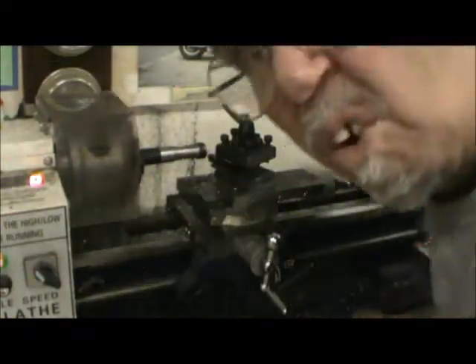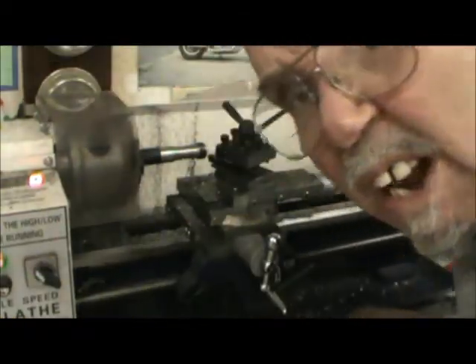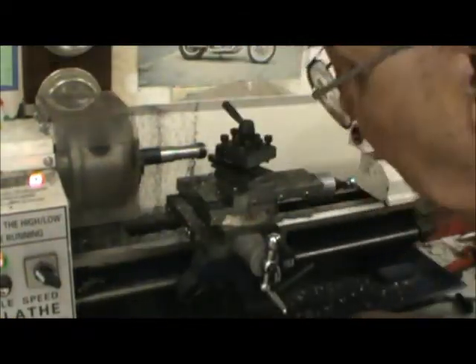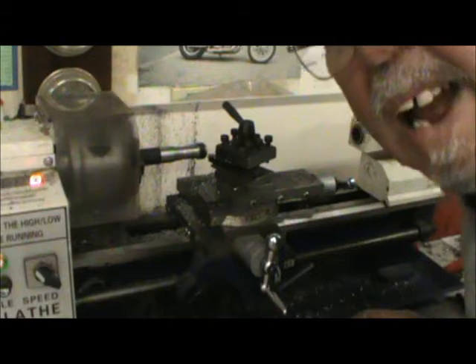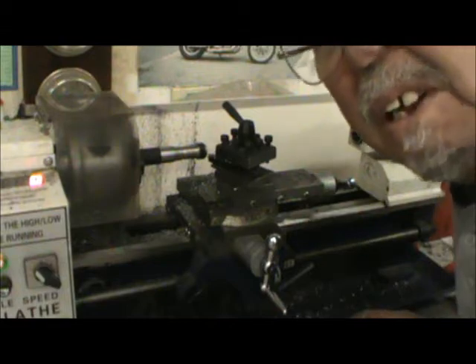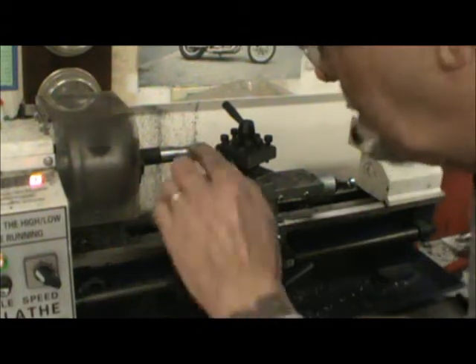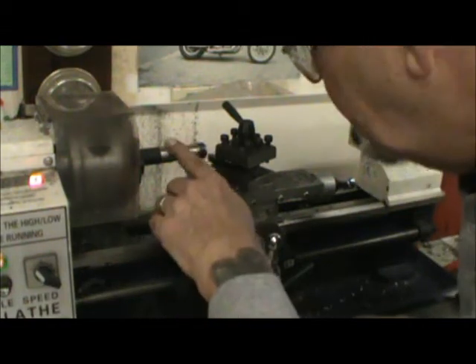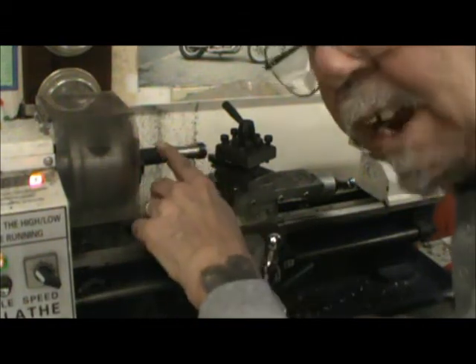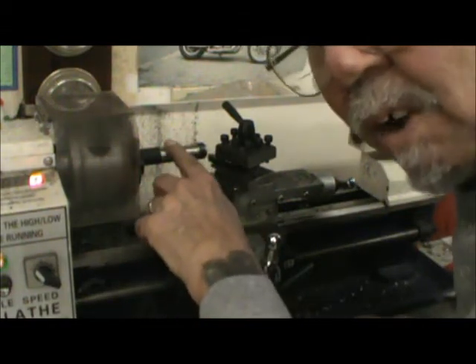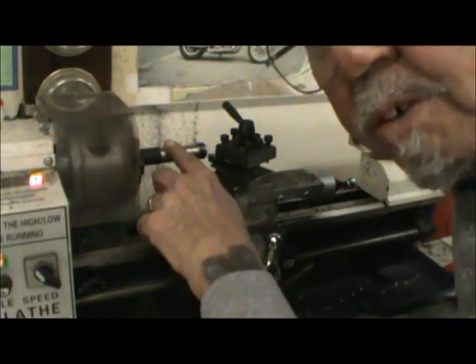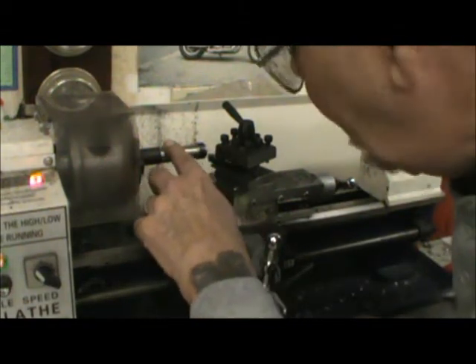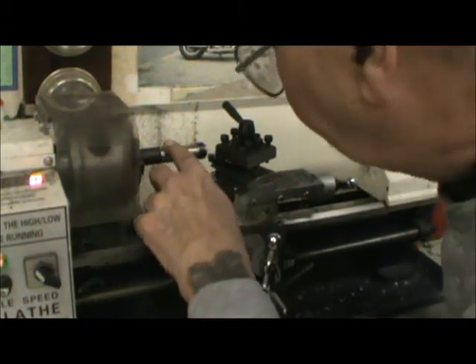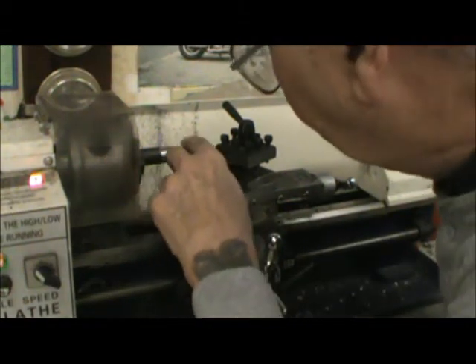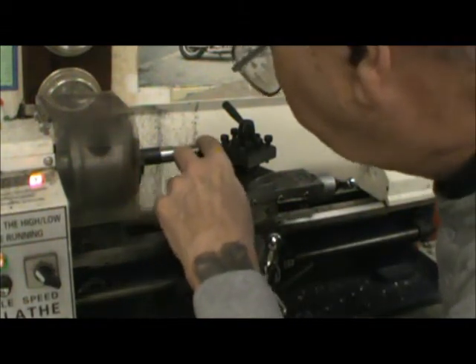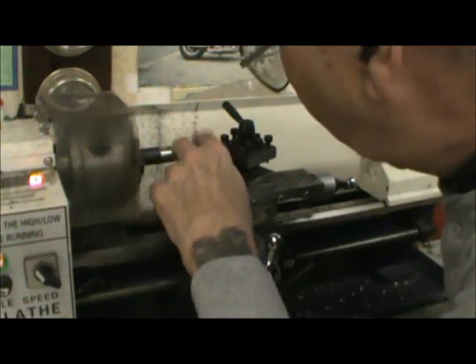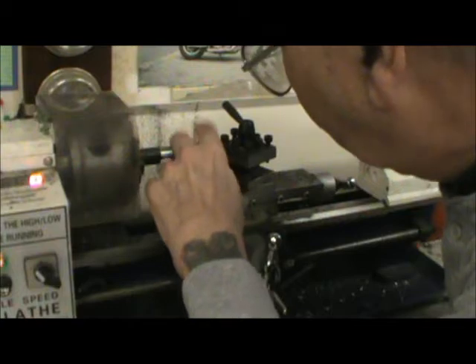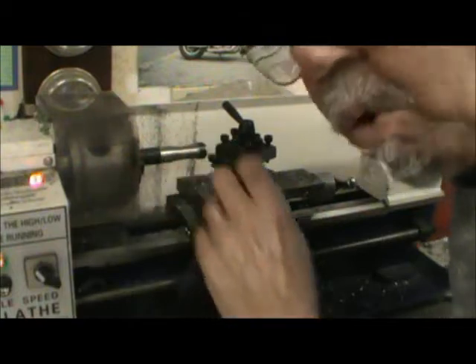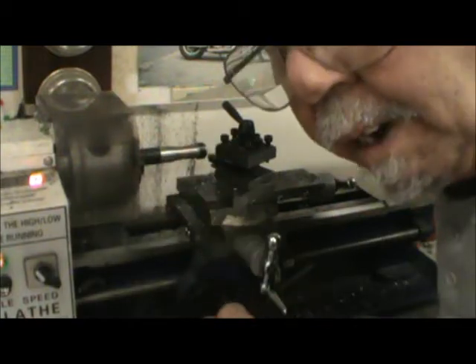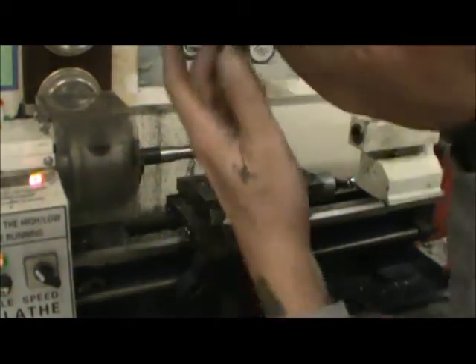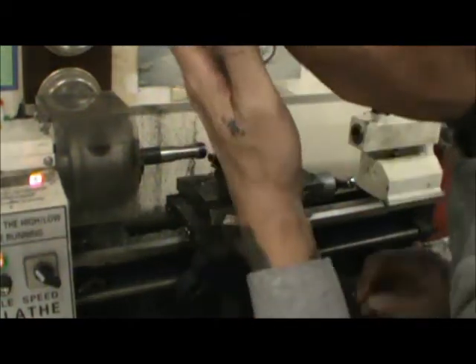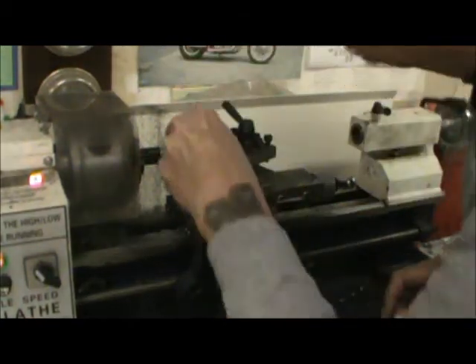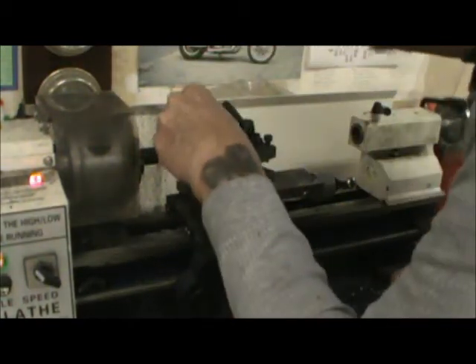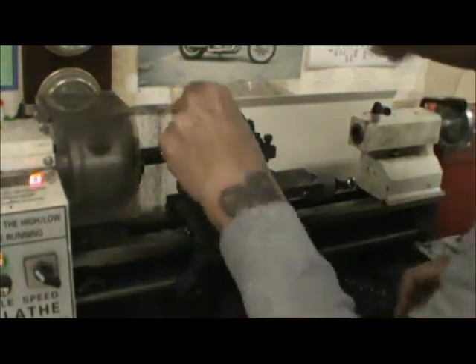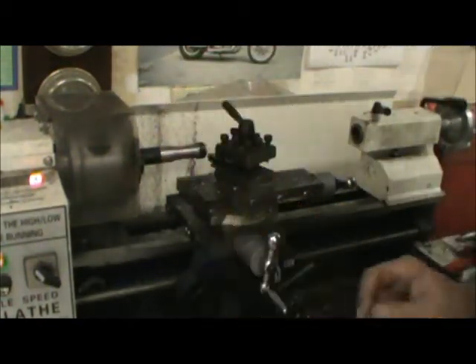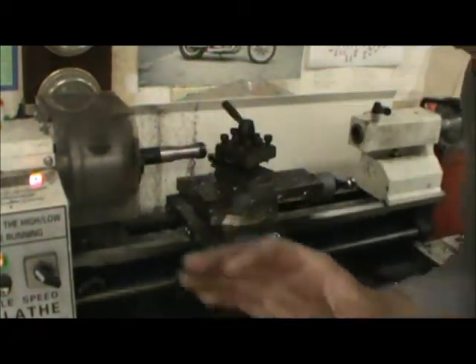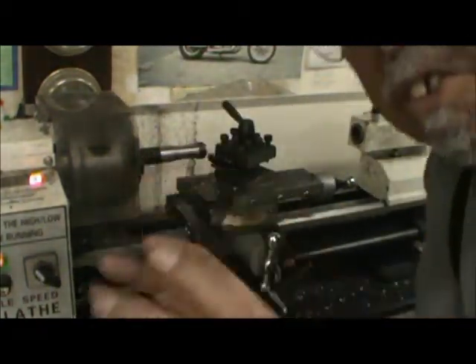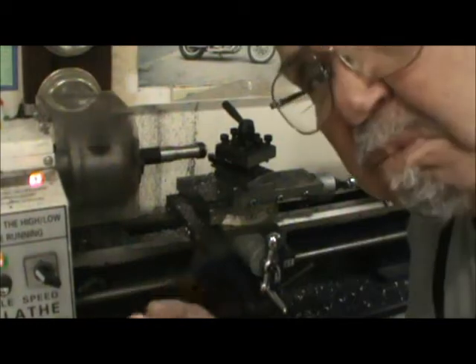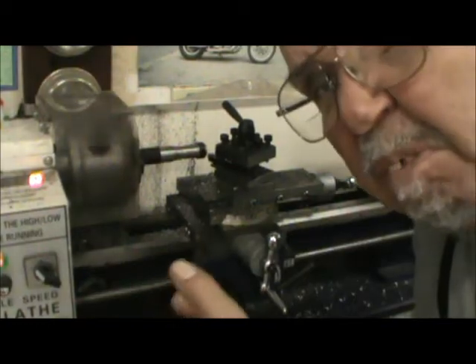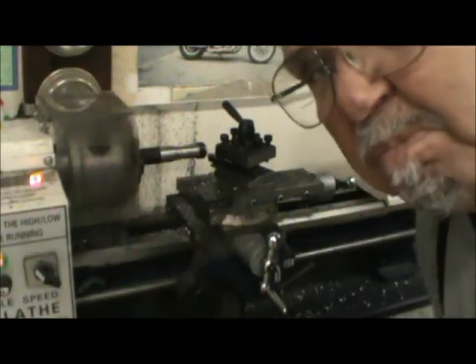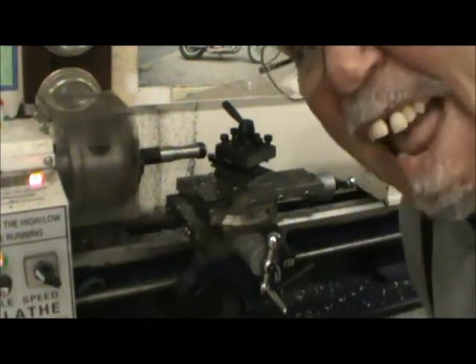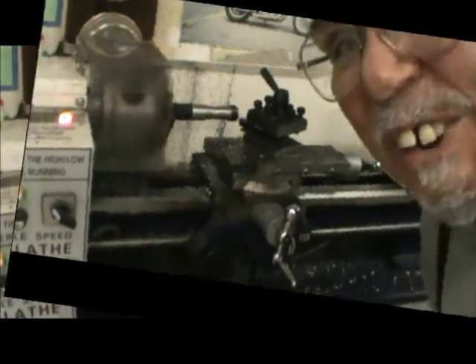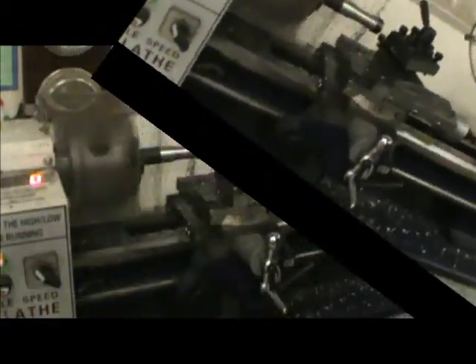I got the back of the barrel shaped. Now I'm going to shape in front of the support ring — I've already started. Let's just give the muzzle that taper look, you know what I mean?